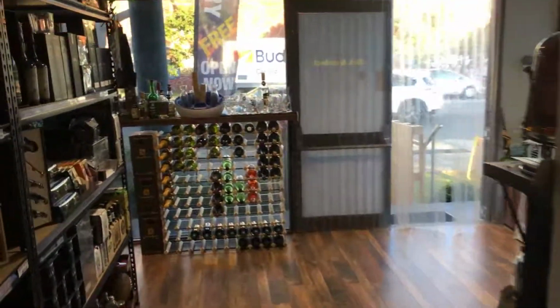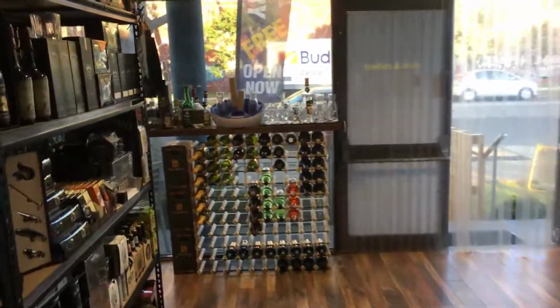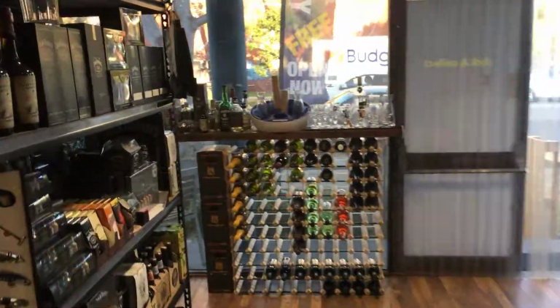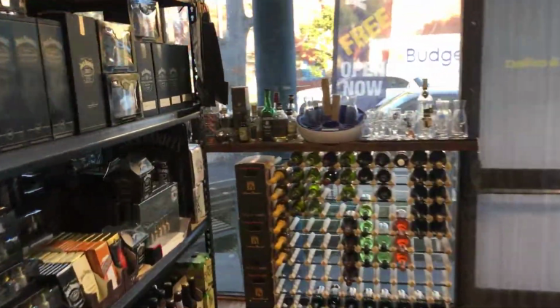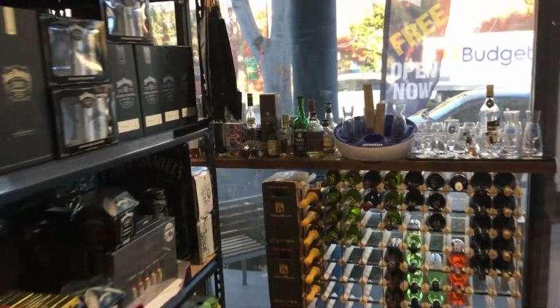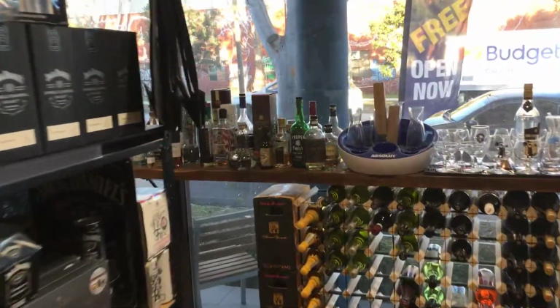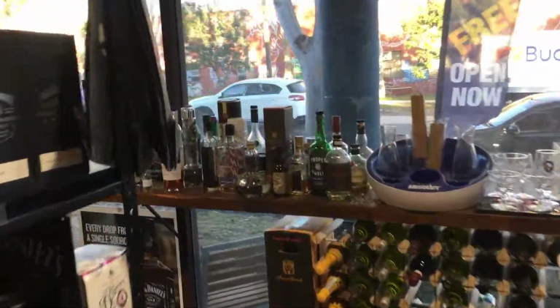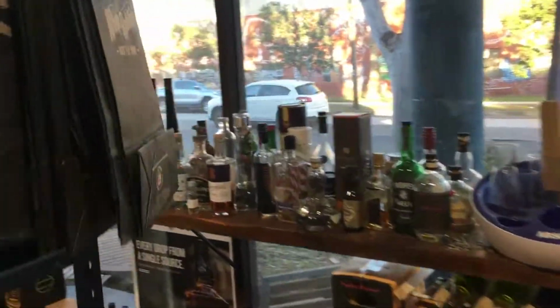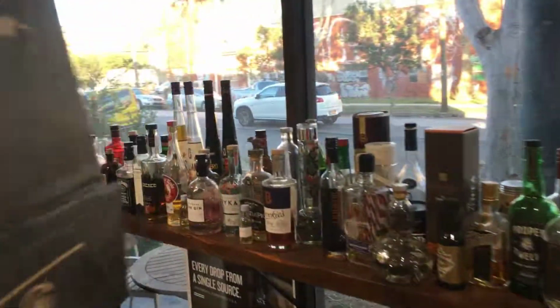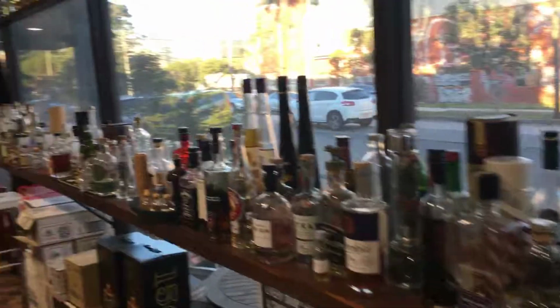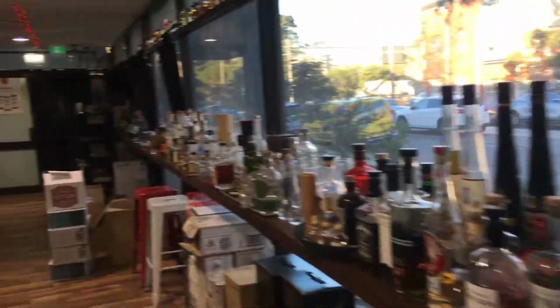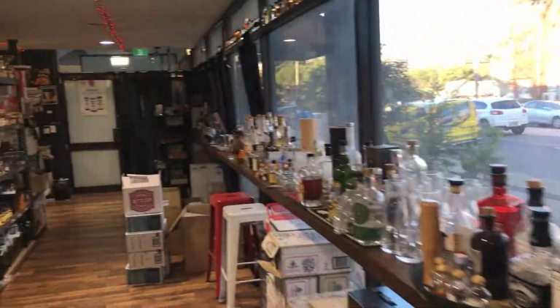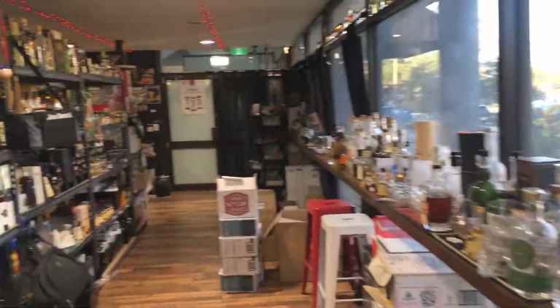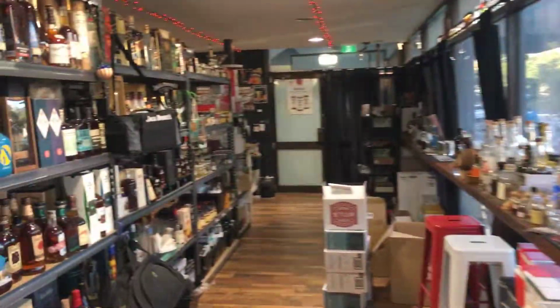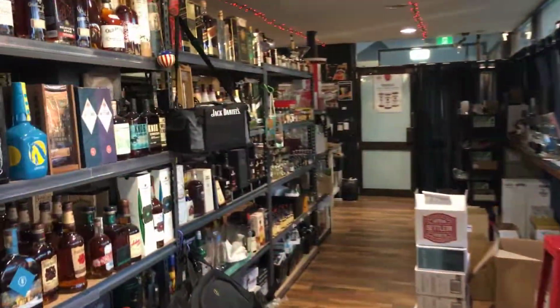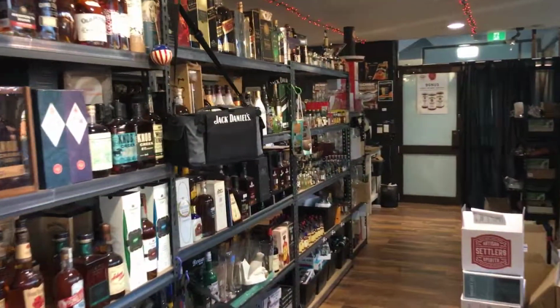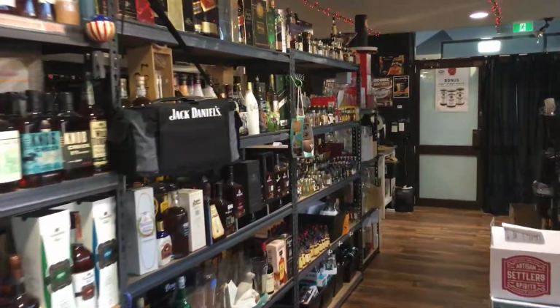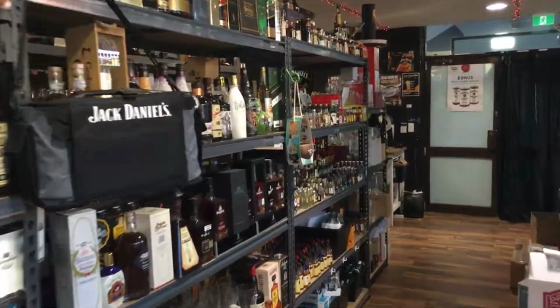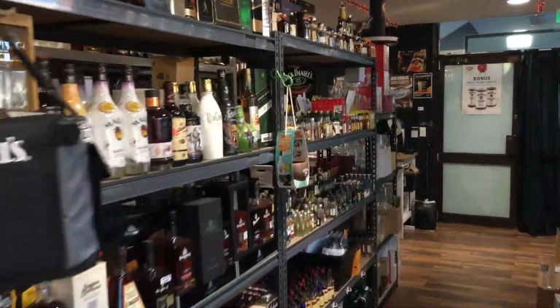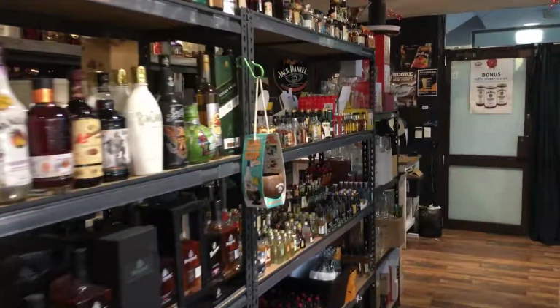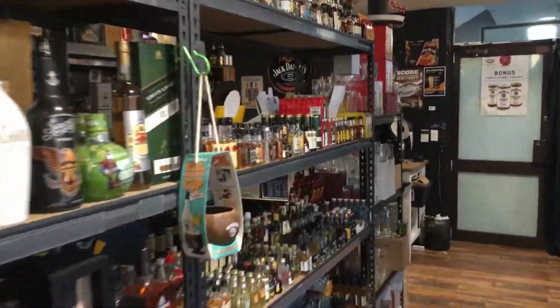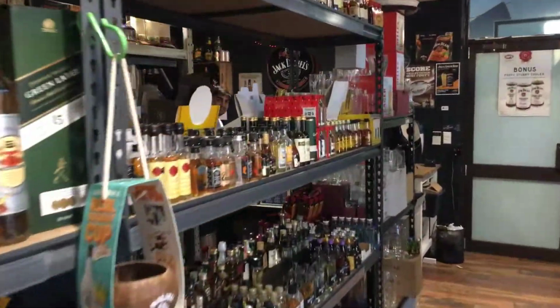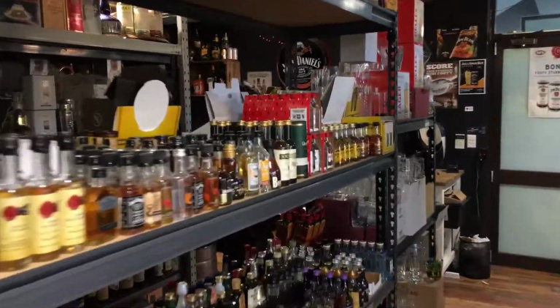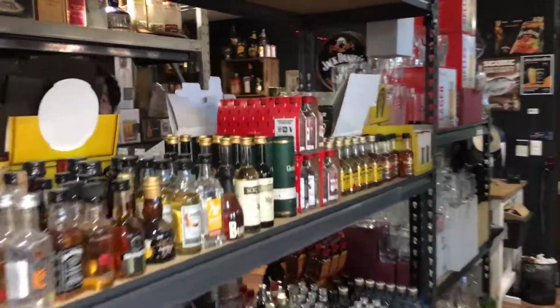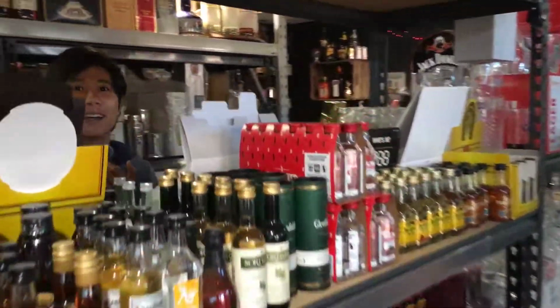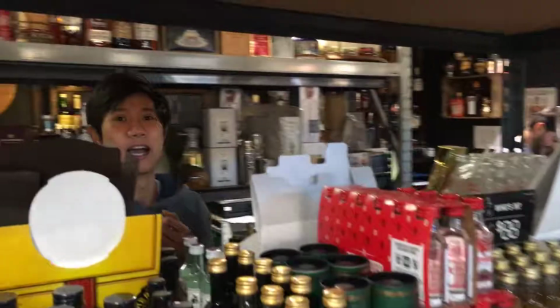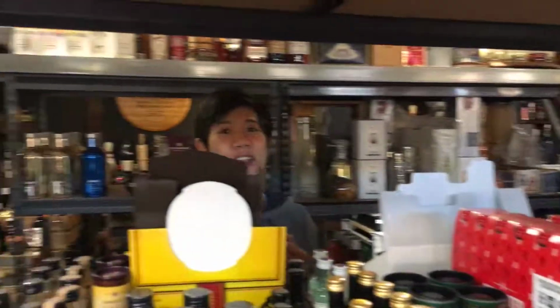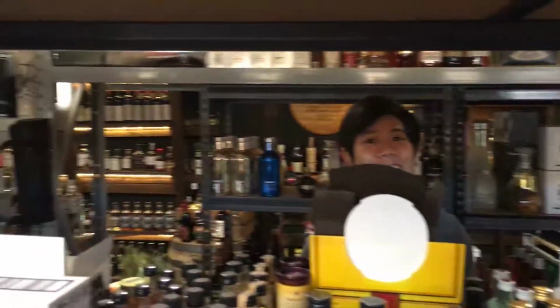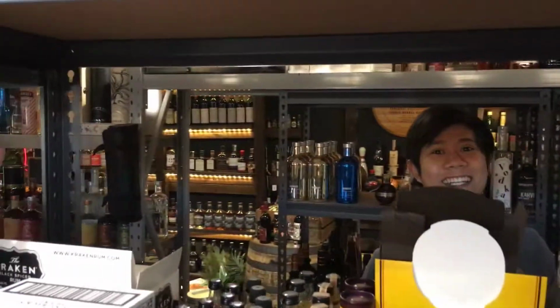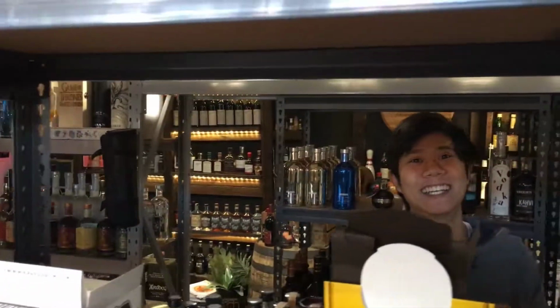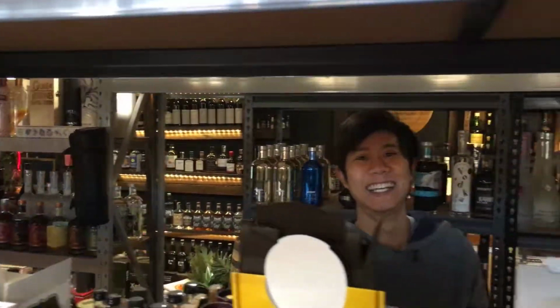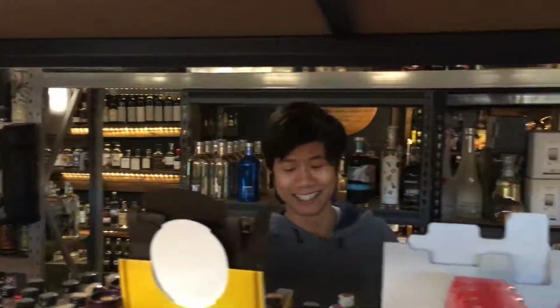Bring out all the minis, Marcus. All right, here we are at my bottle shop. We have Tam, one of our famous mini collectors. Hello, Tam. How you going?